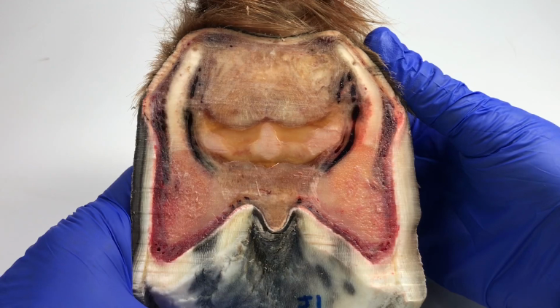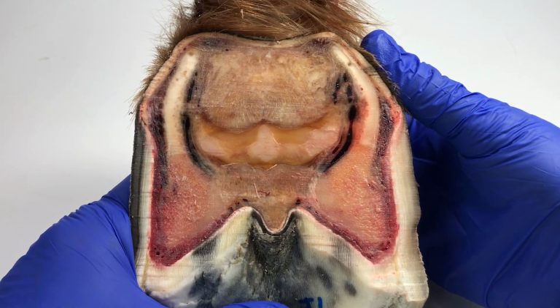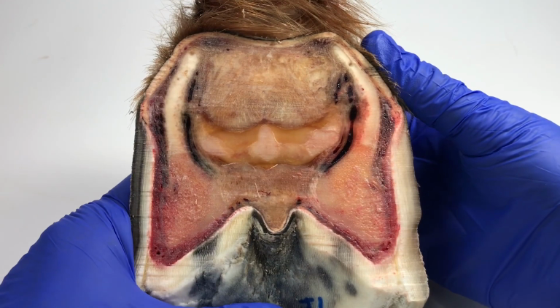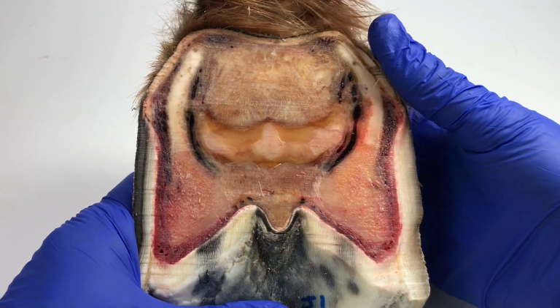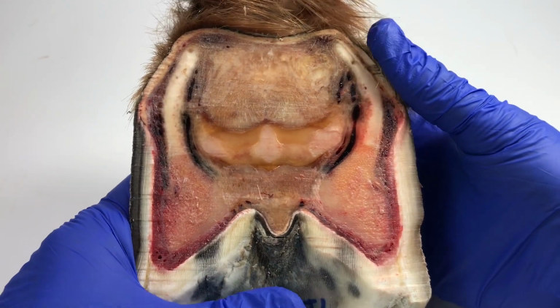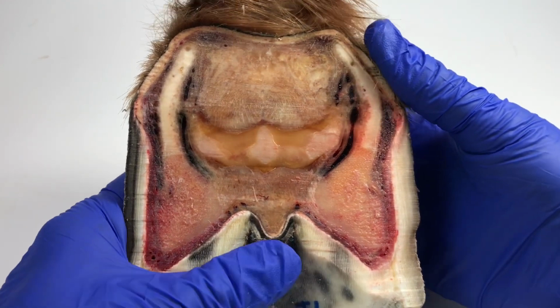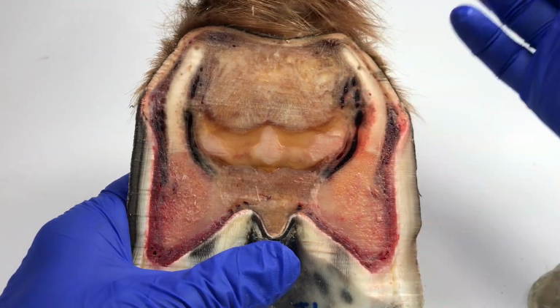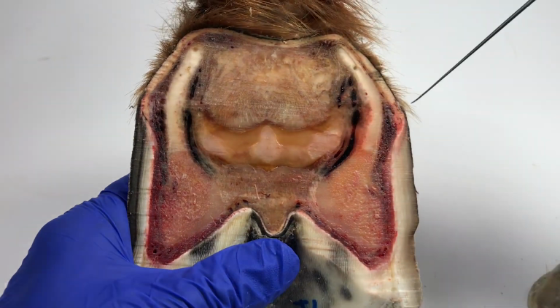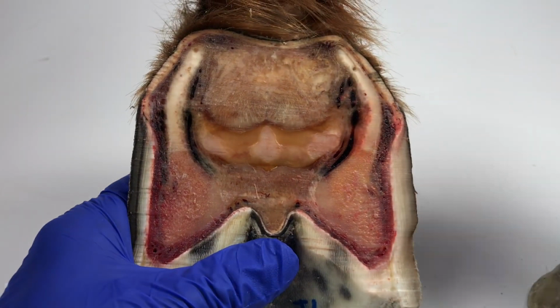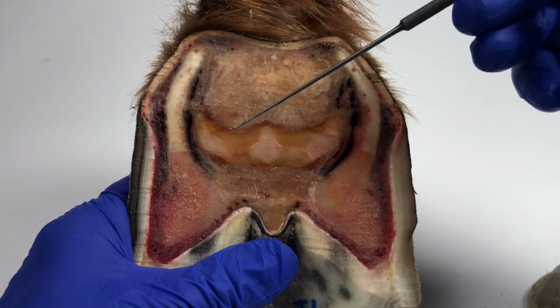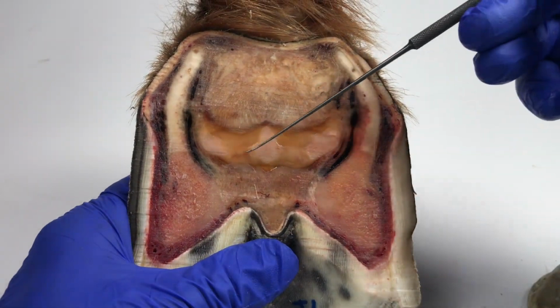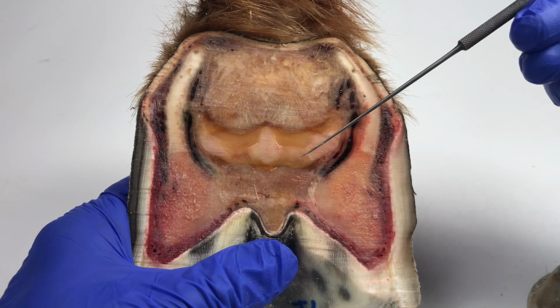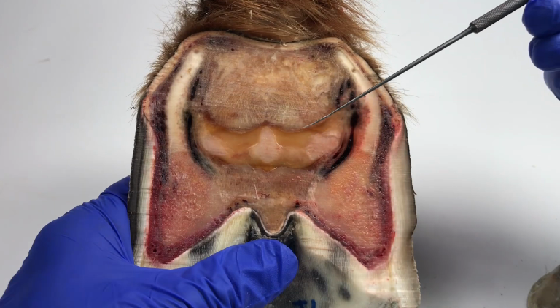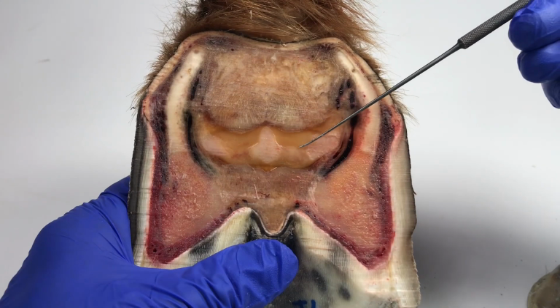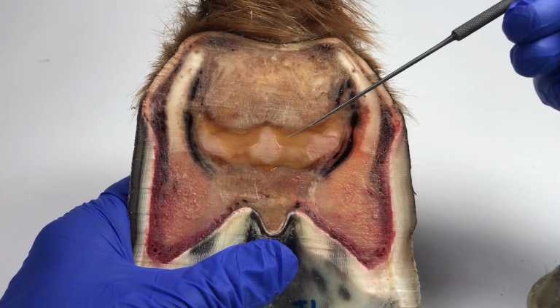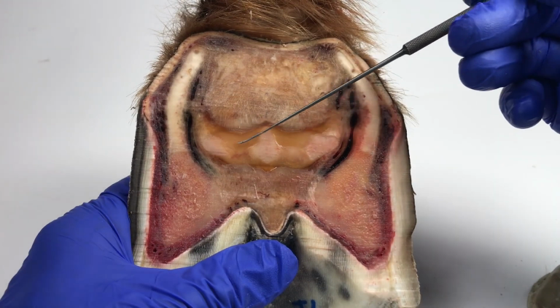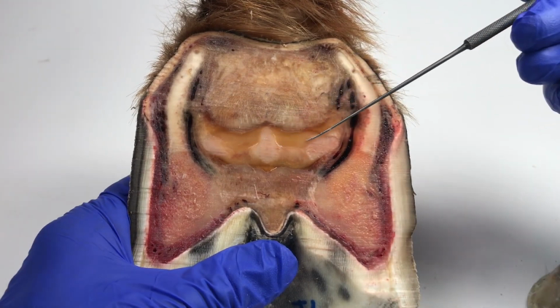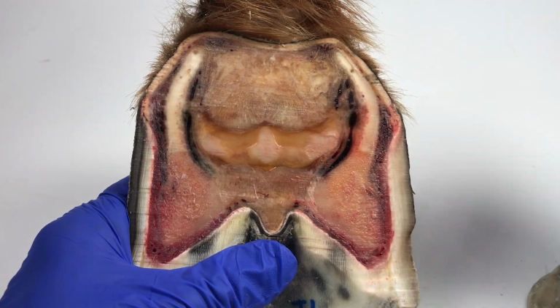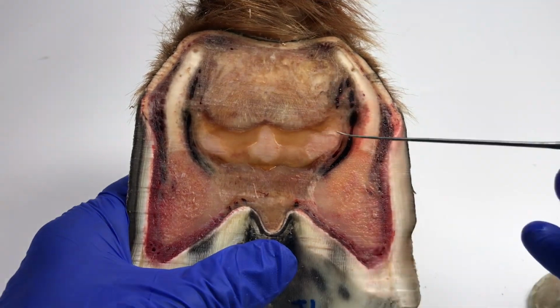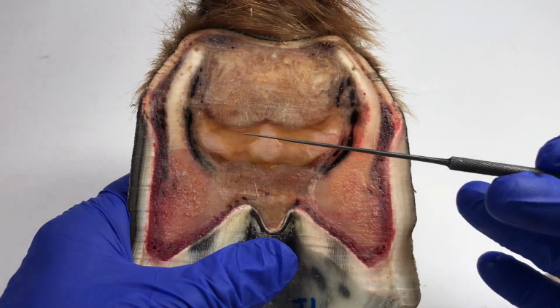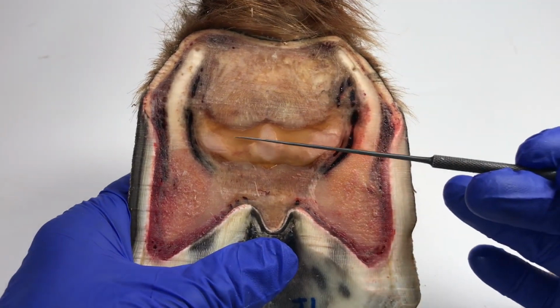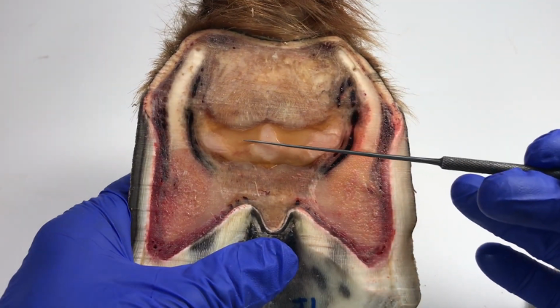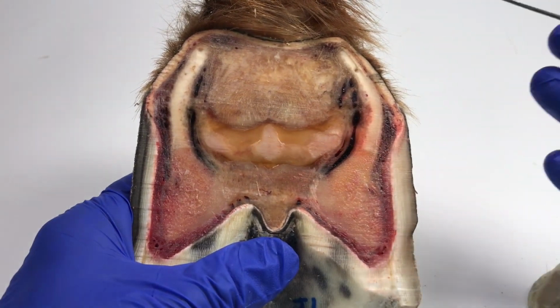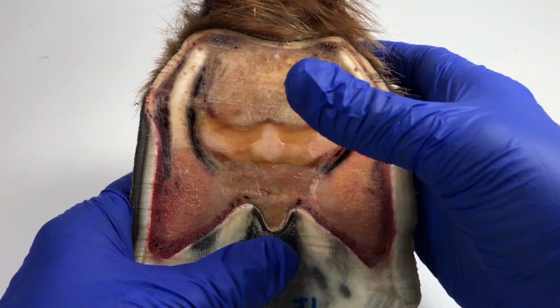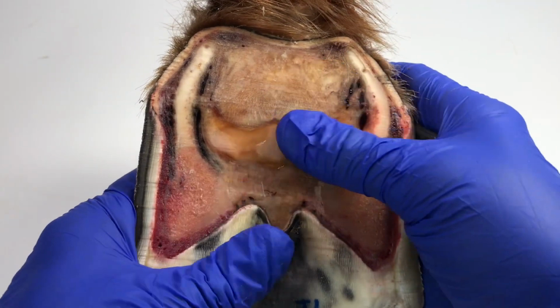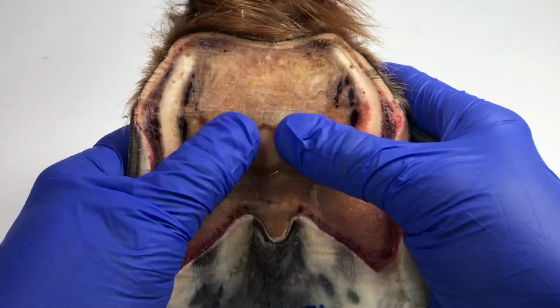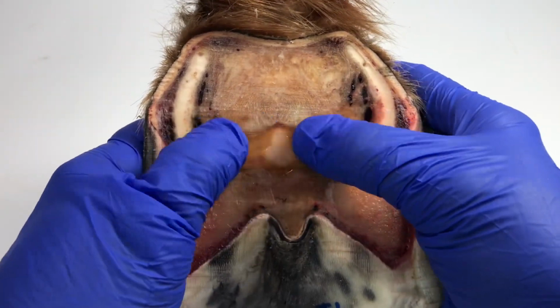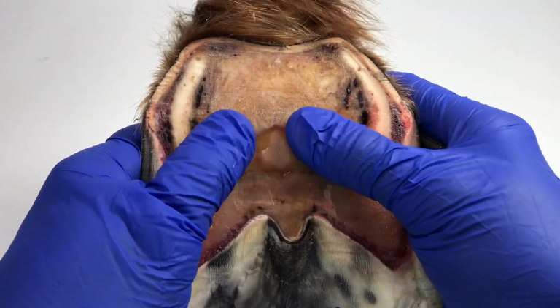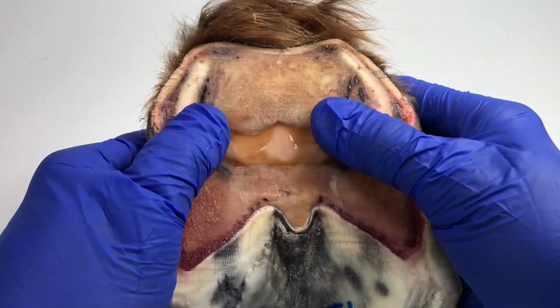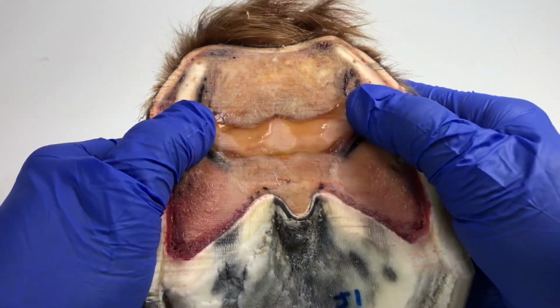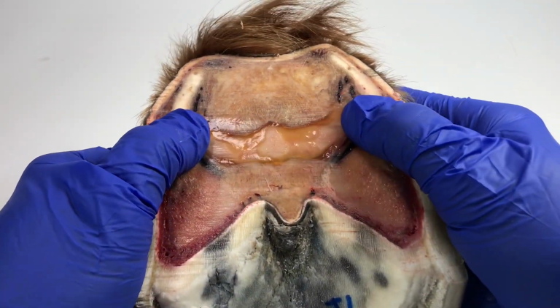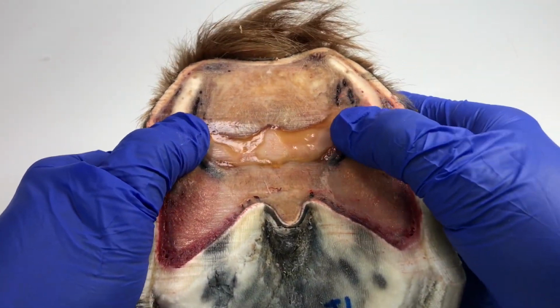The coolest thing about that is that we are seeing a window into here, which is a window looking into the navicular bone. And I believe that what we're looking at here — this sort of yellow appearance — I believe that's the navicular bursa.